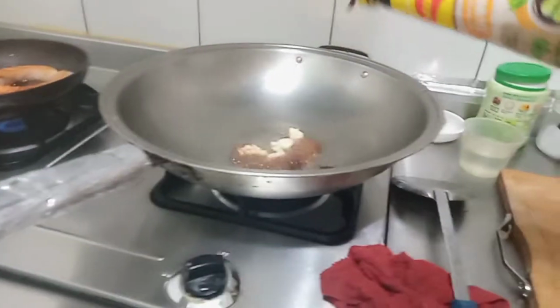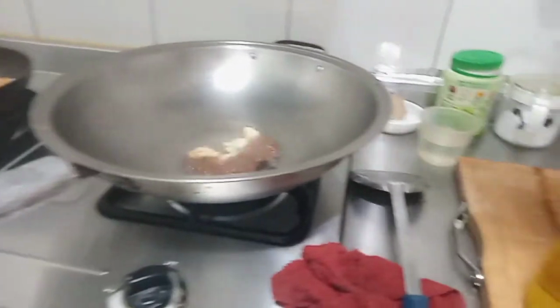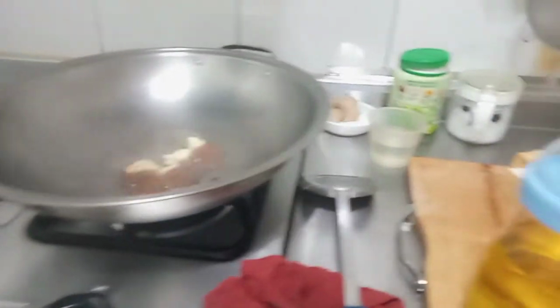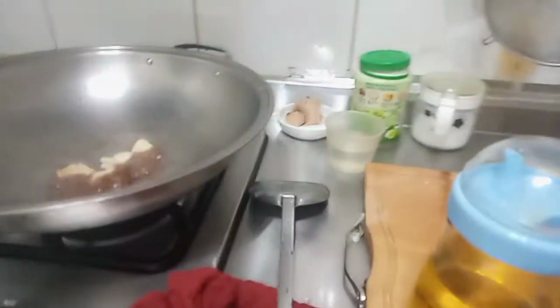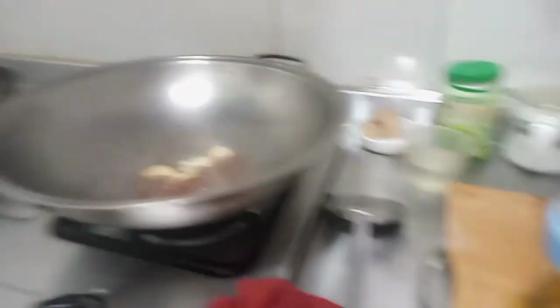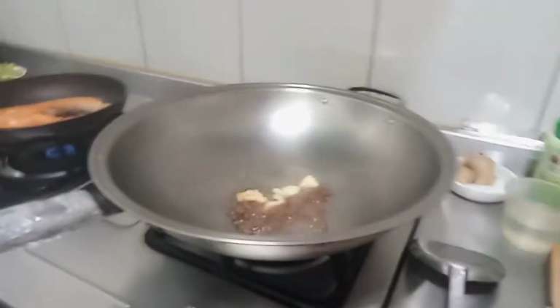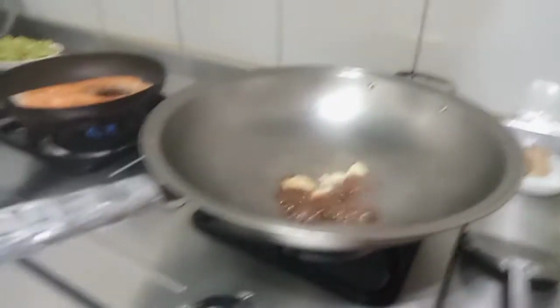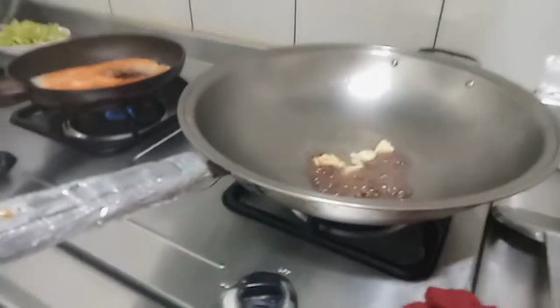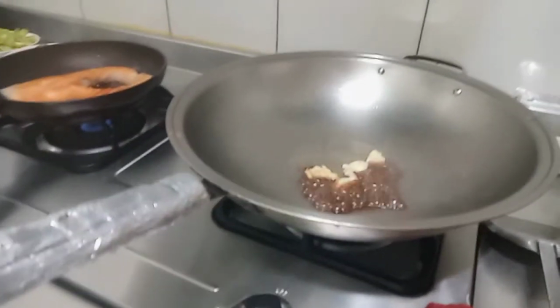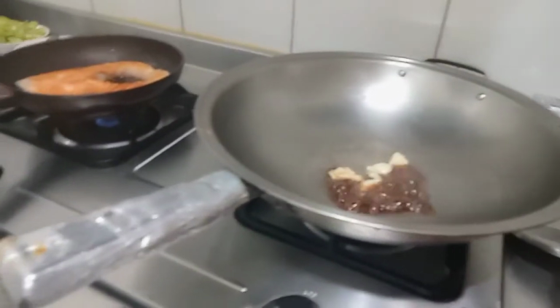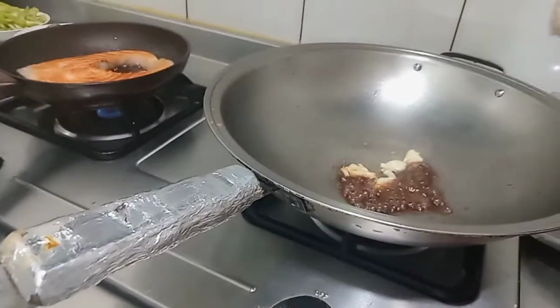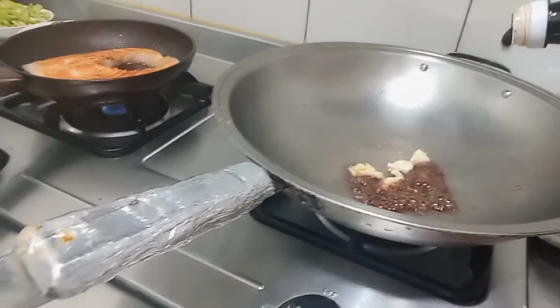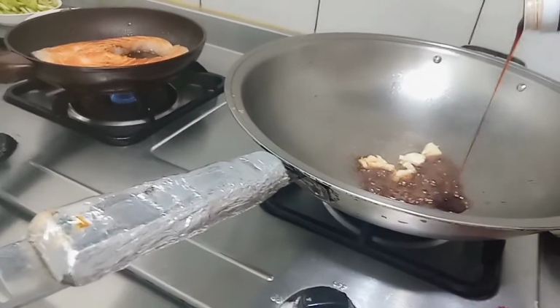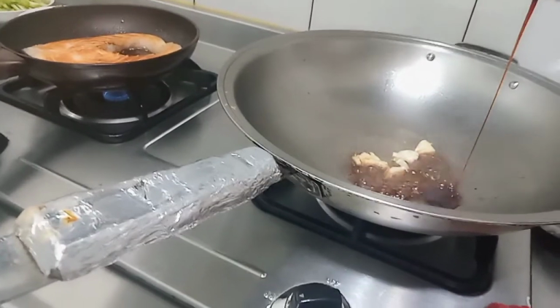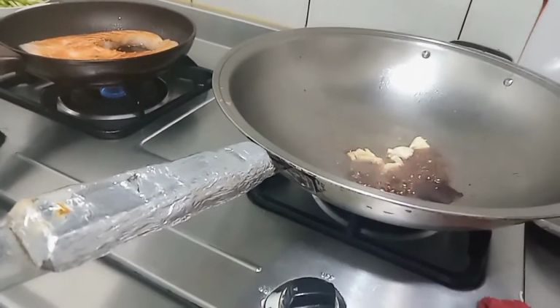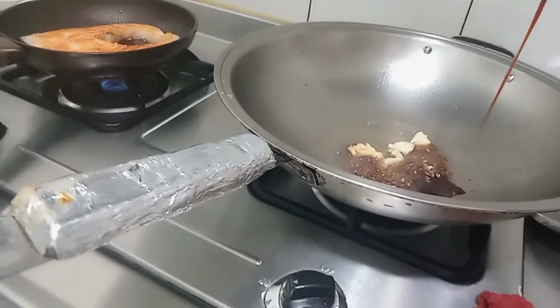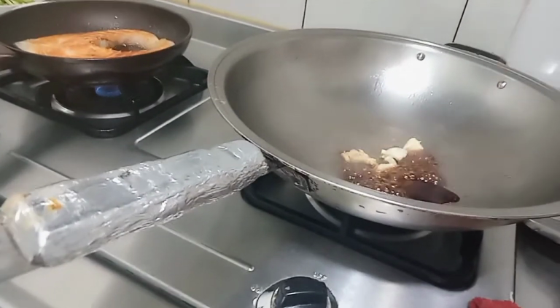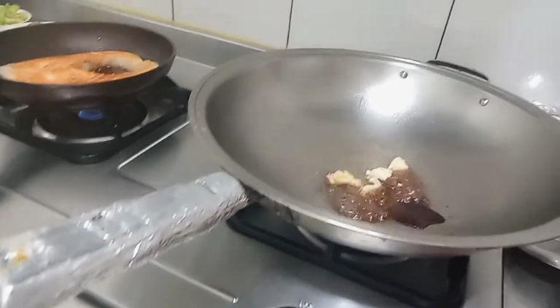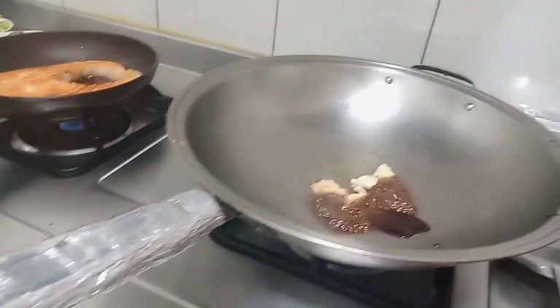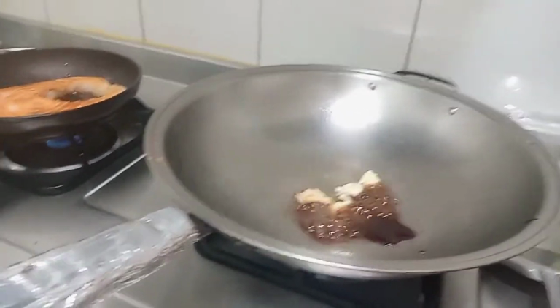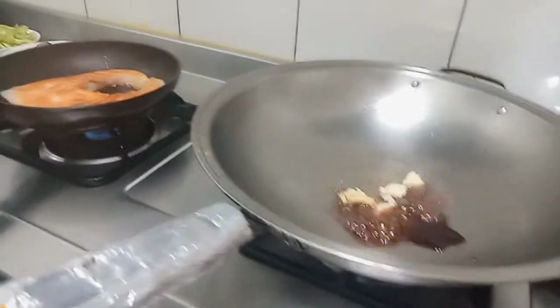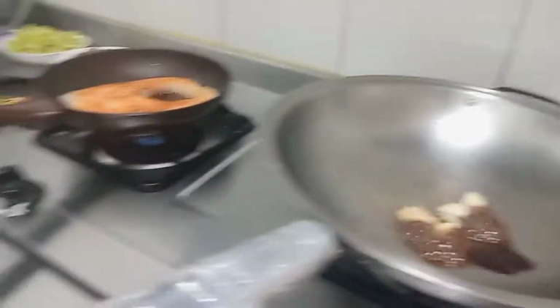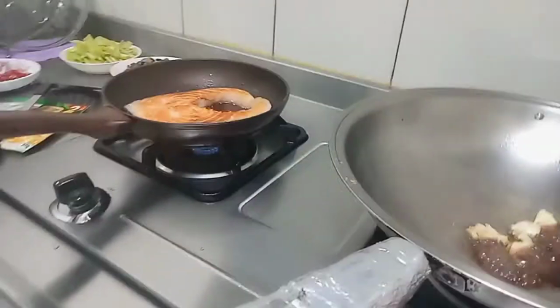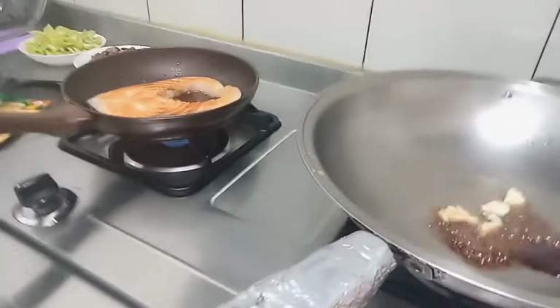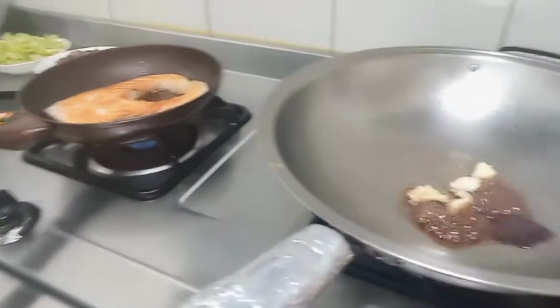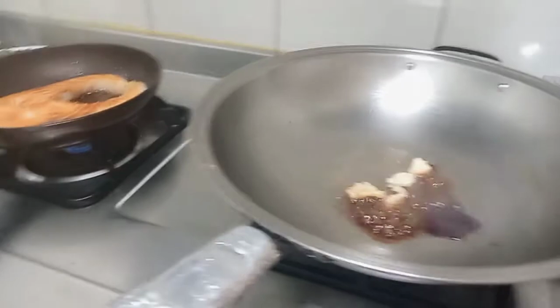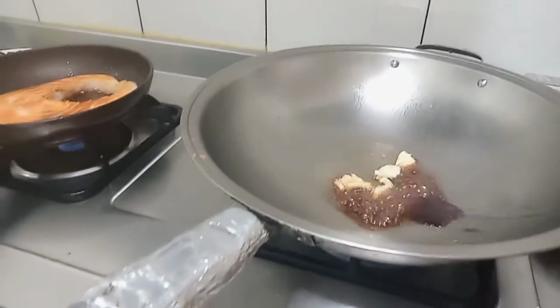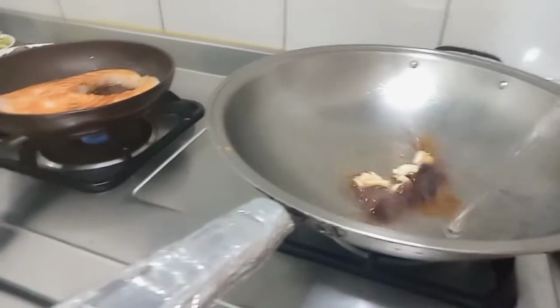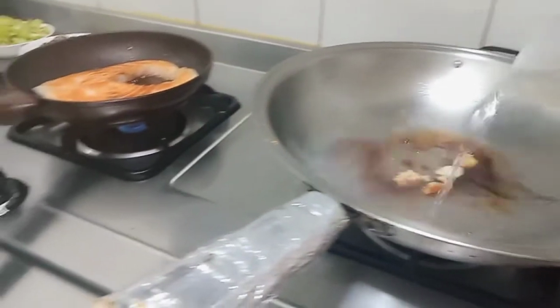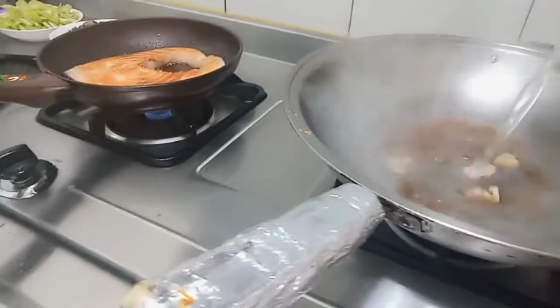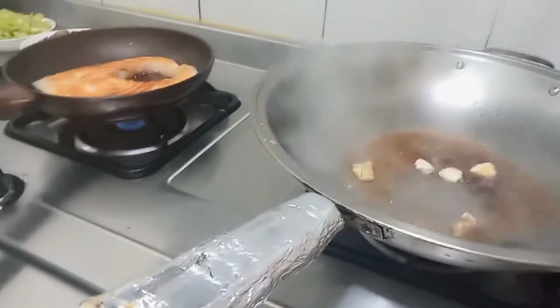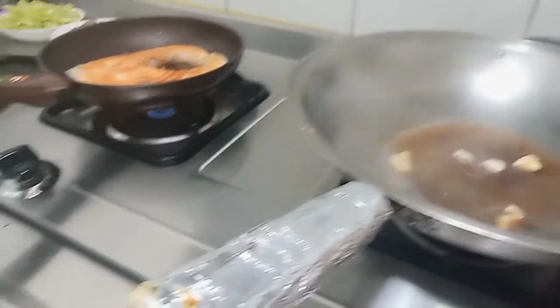I am going to cook the pan. Kecap asin, serta sedikit saus tiram. (Adding soy sauce and a little oyster sauce to the pan.)